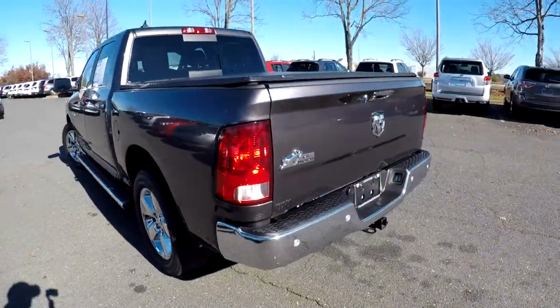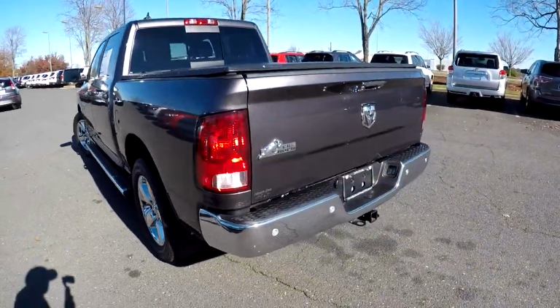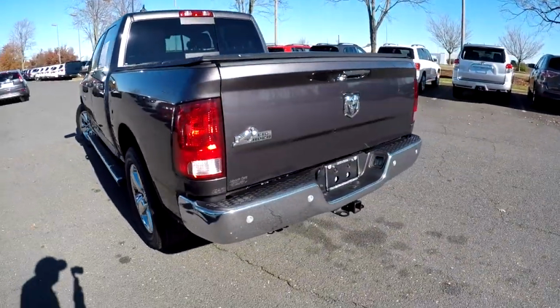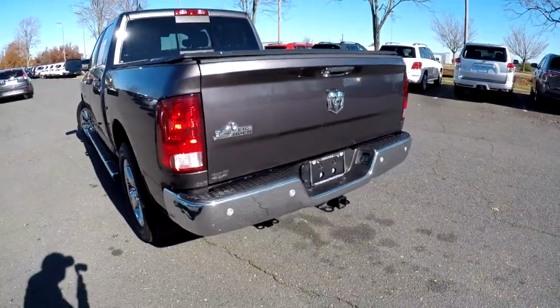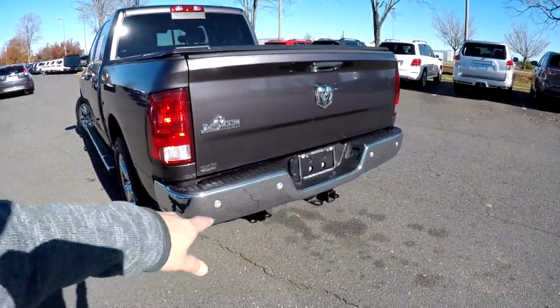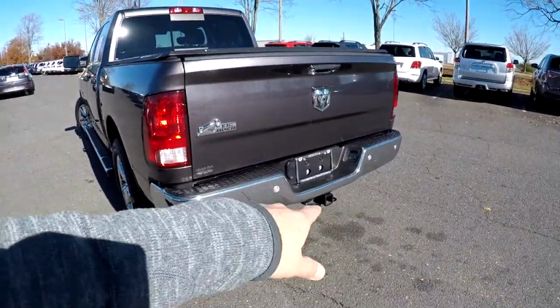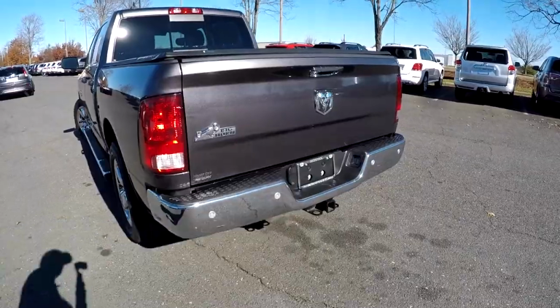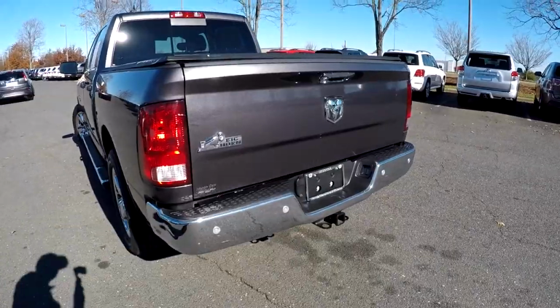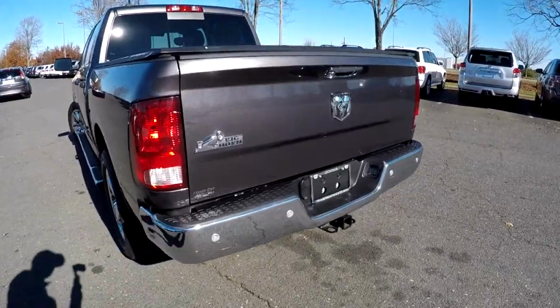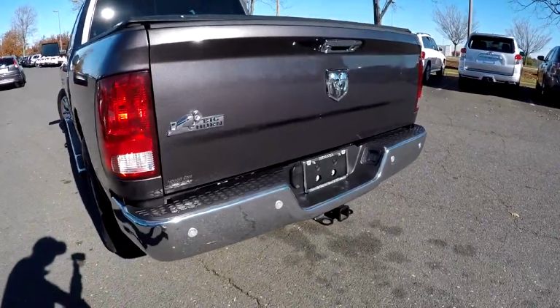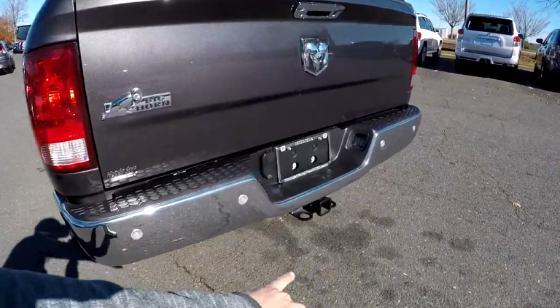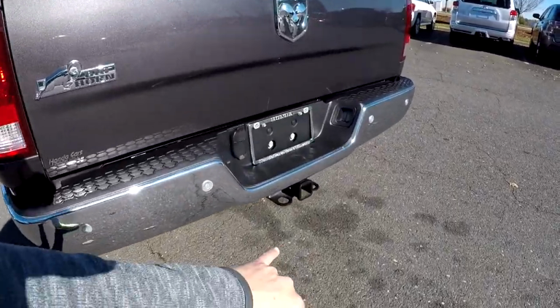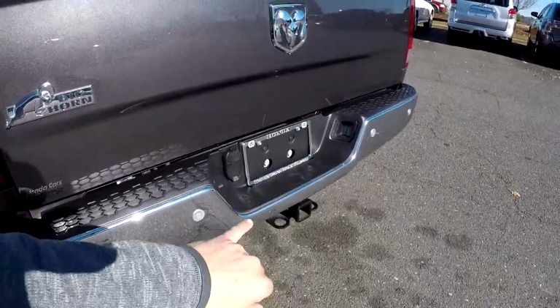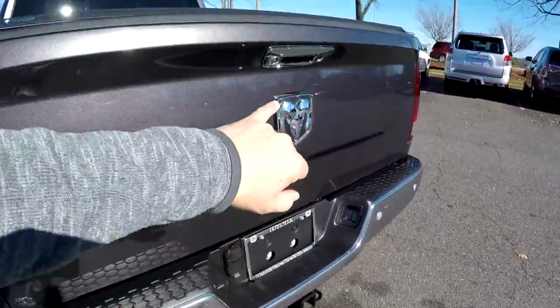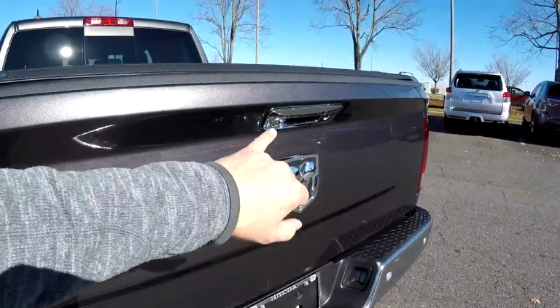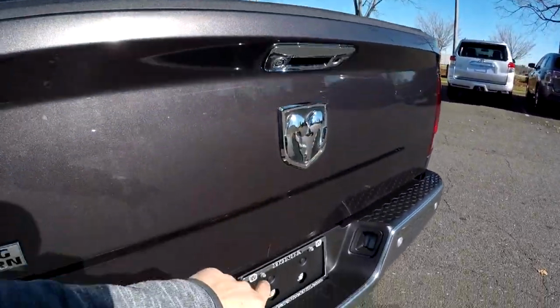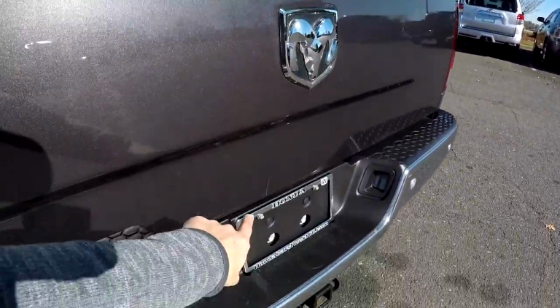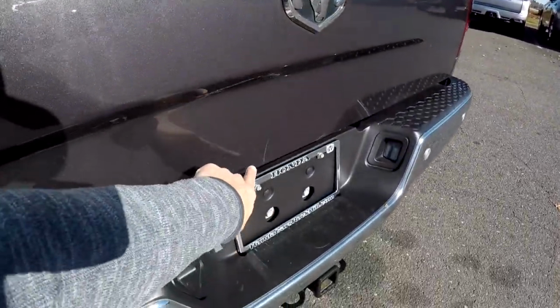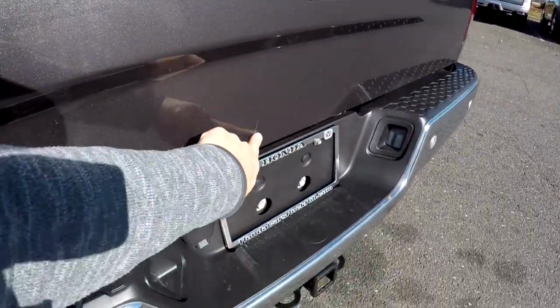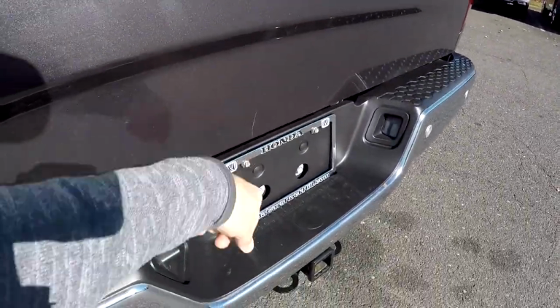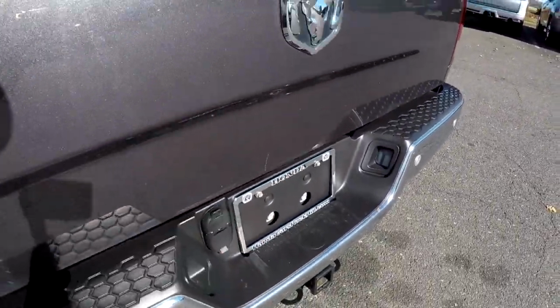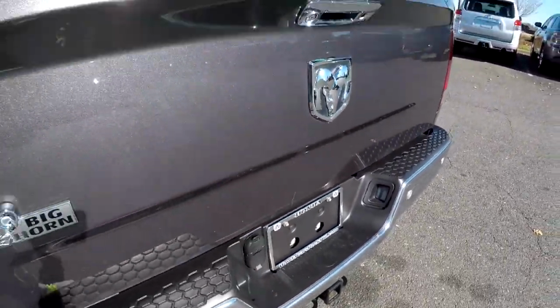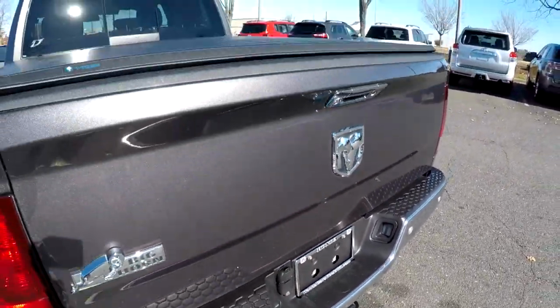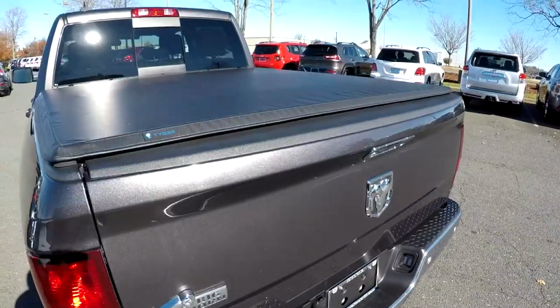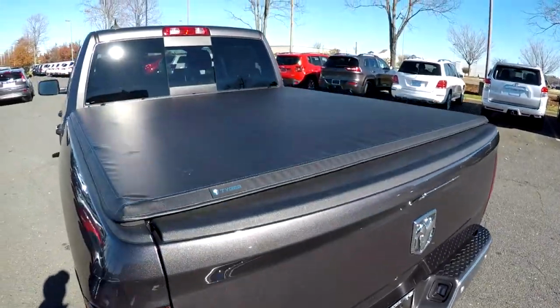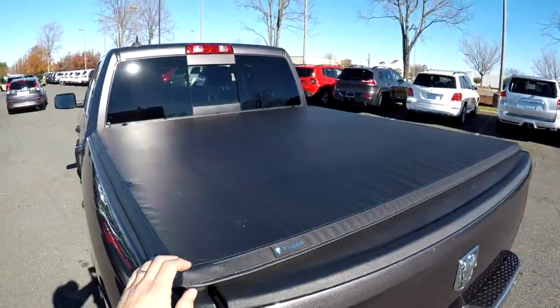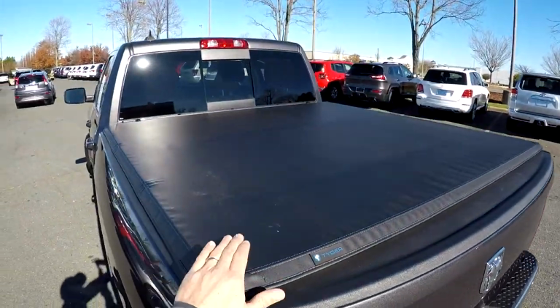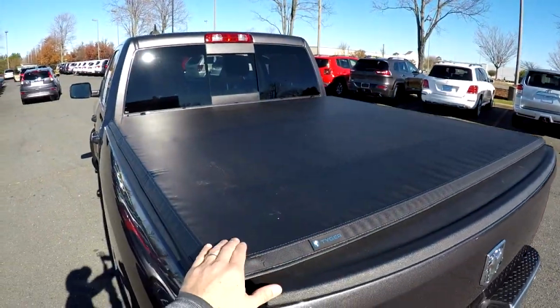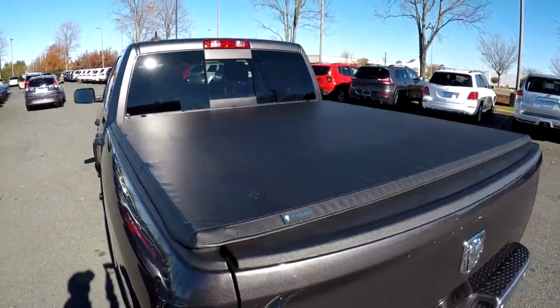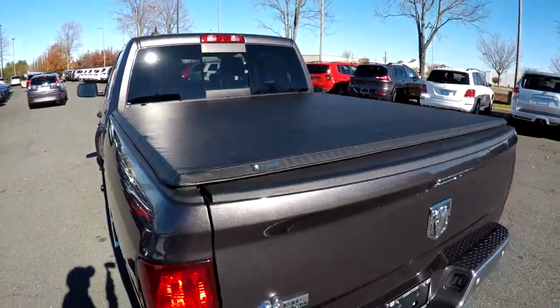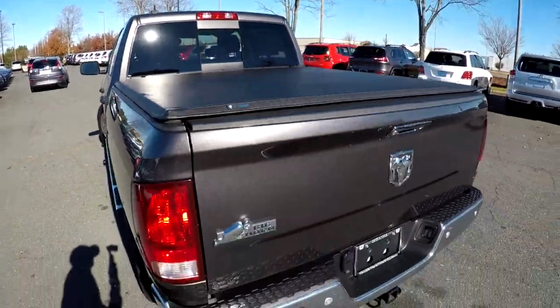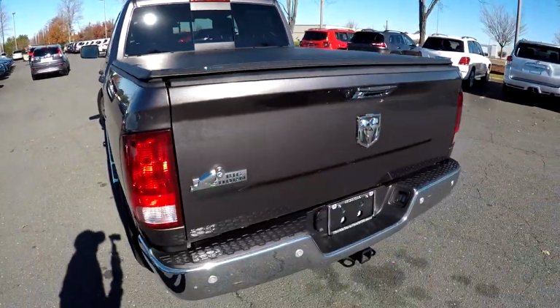Coming around to the back — everything looks good at the rear bumper, trailer tow, integrated backup camera, and one little scuff there at the rear. They've also added a nice soft tonneau cover.